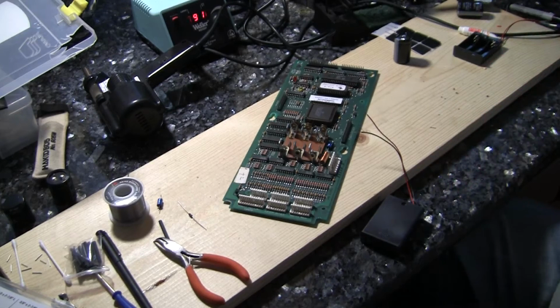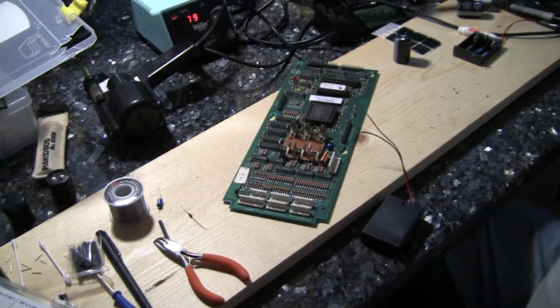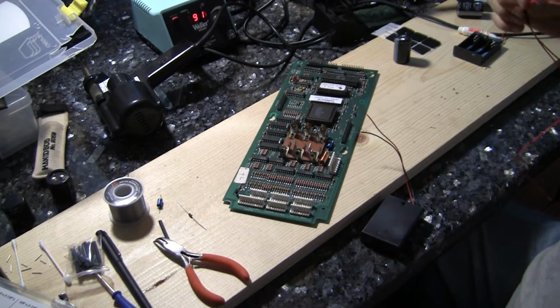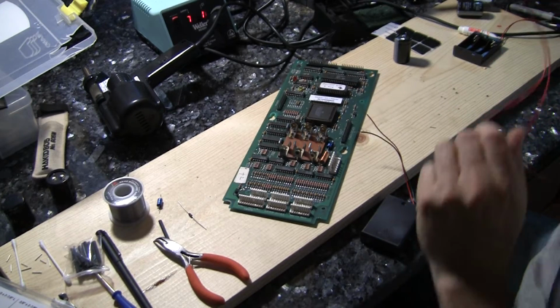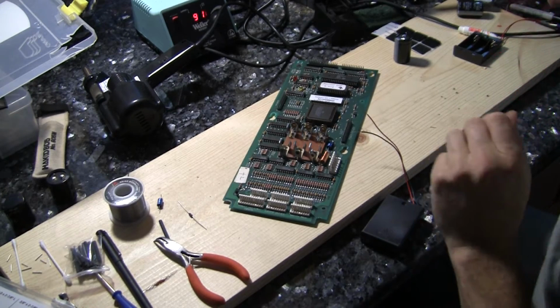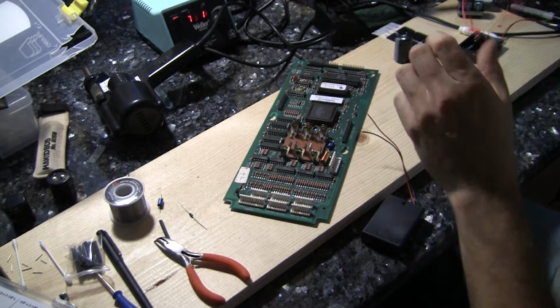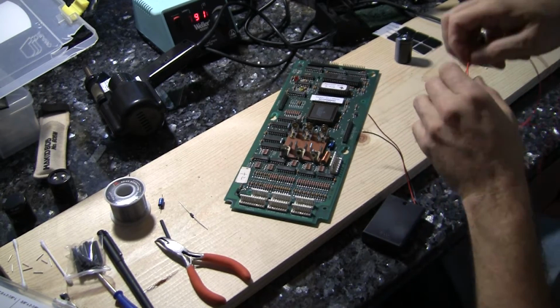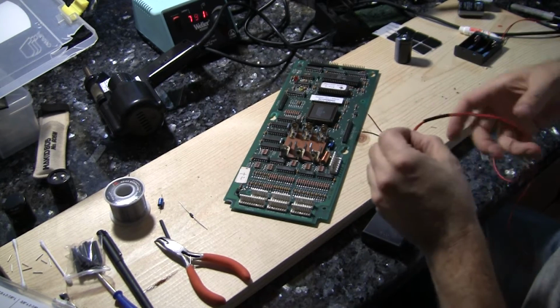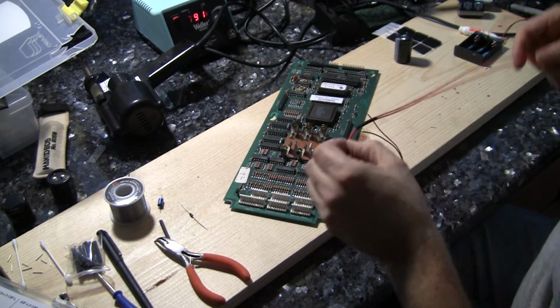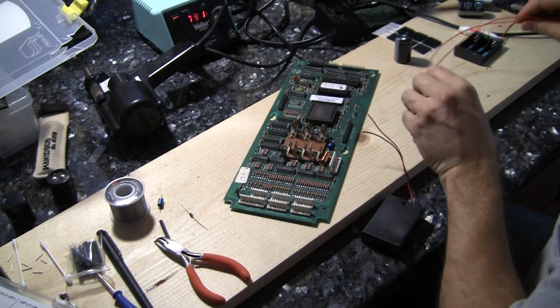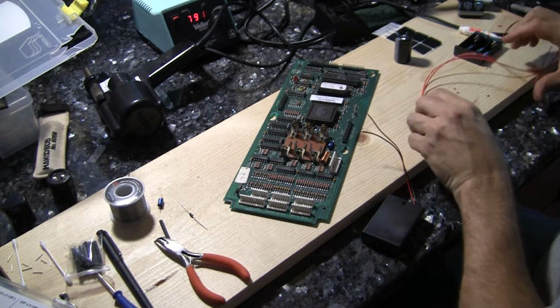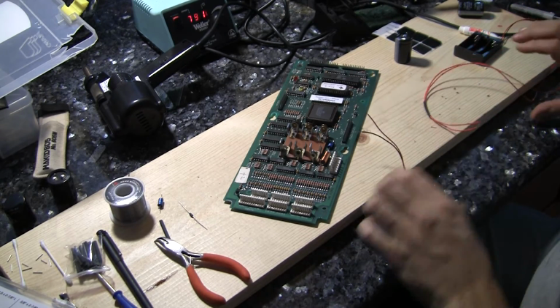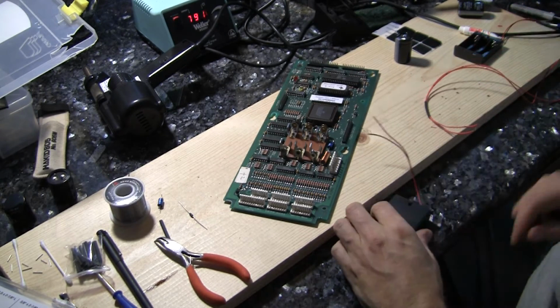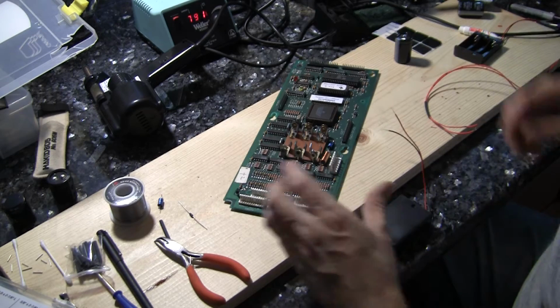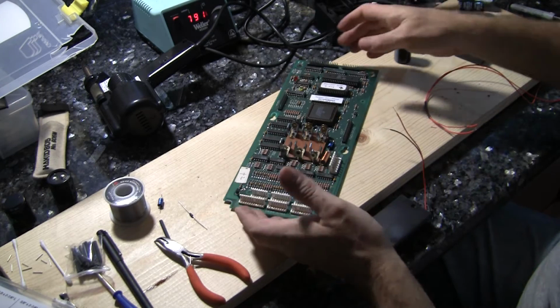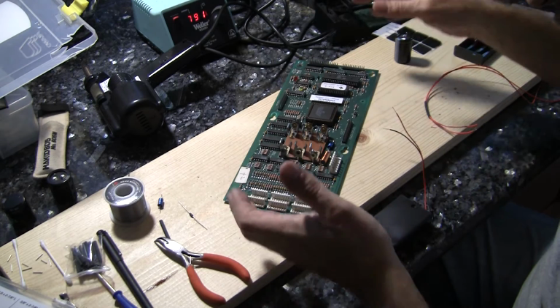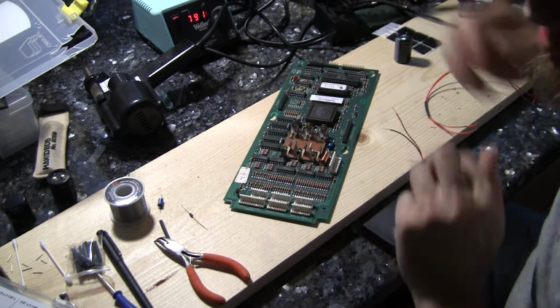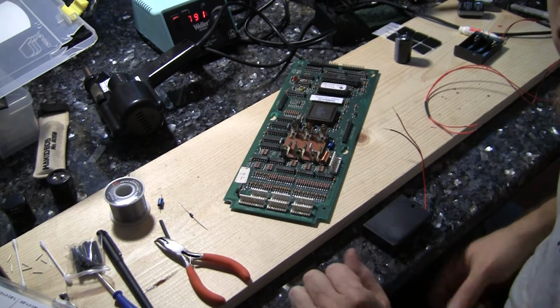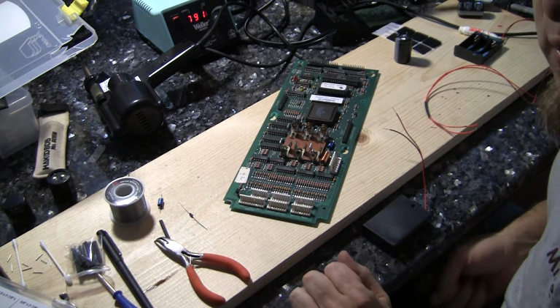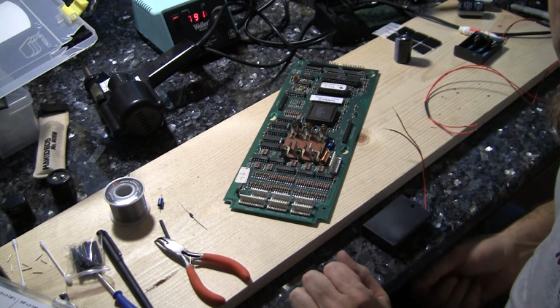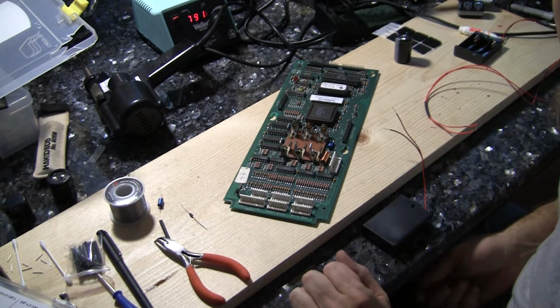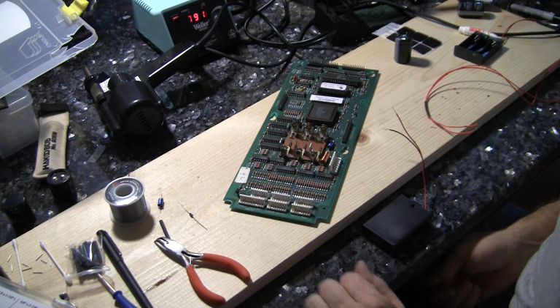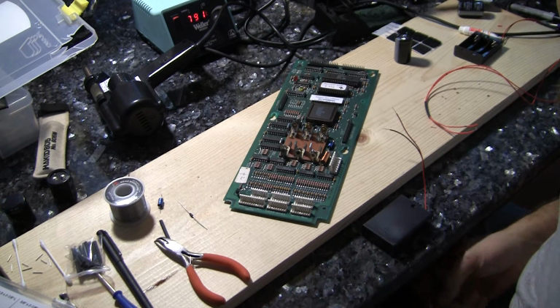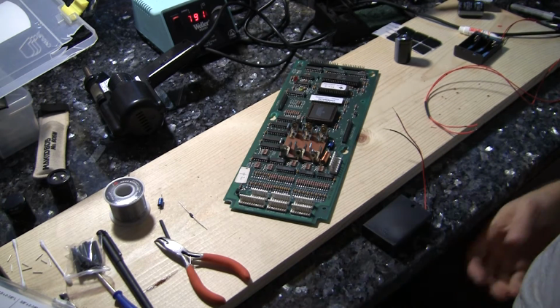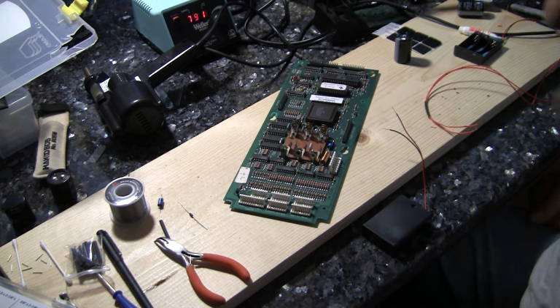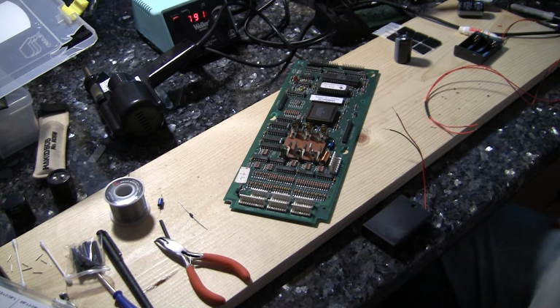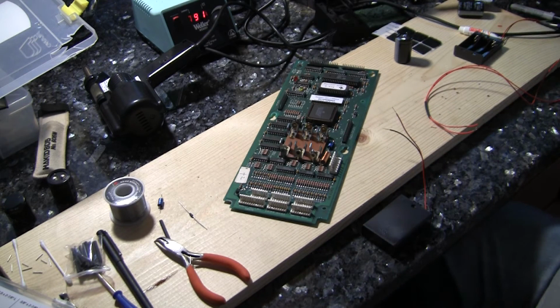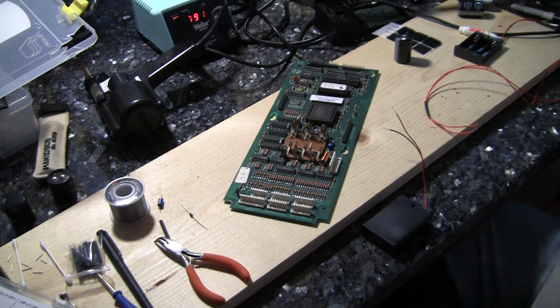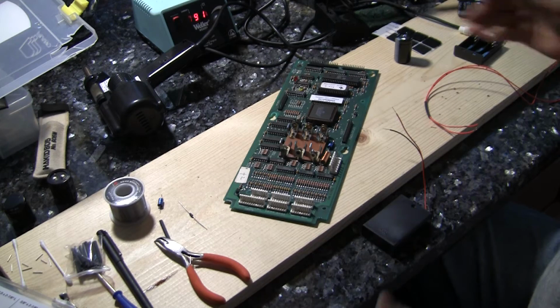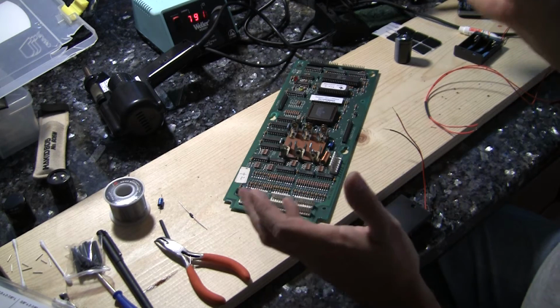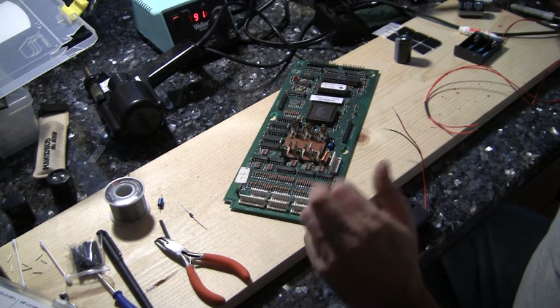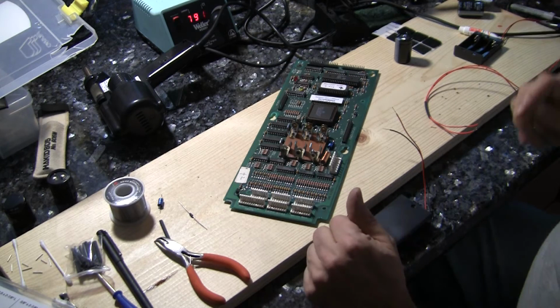Greetings and welcome to Pinball Help. Here we are with an MPU board from a Bally Williams WPC game, in this case Twilight Zone.